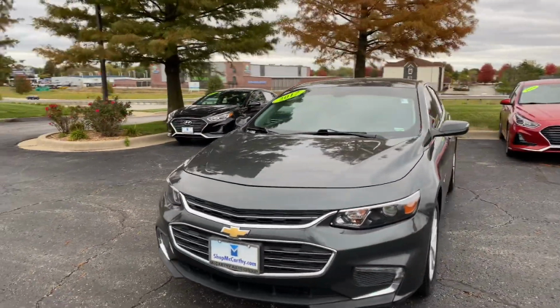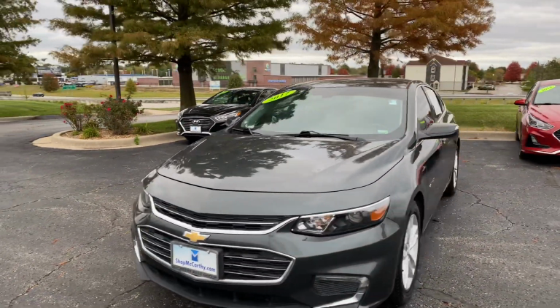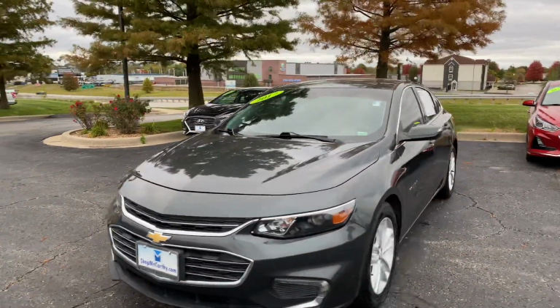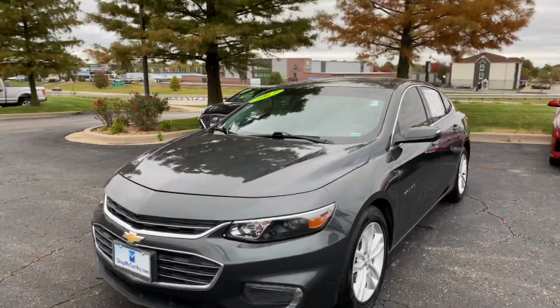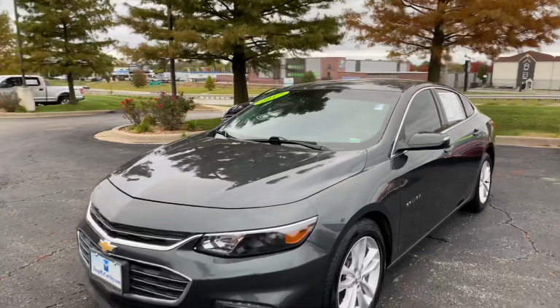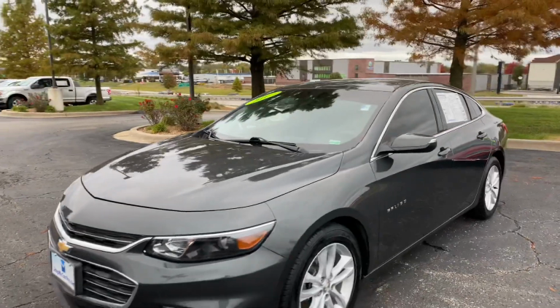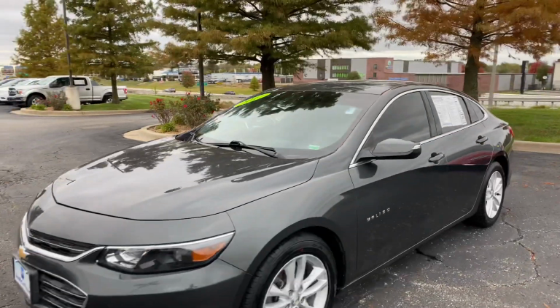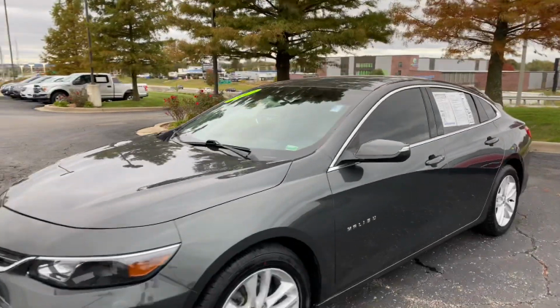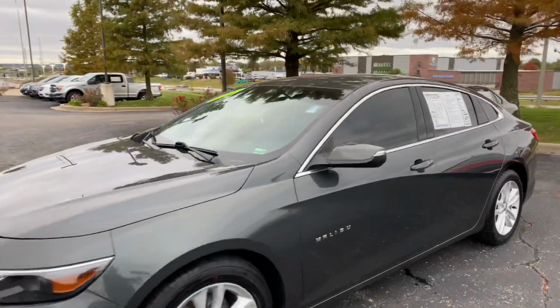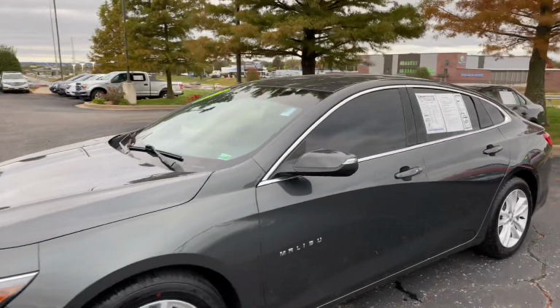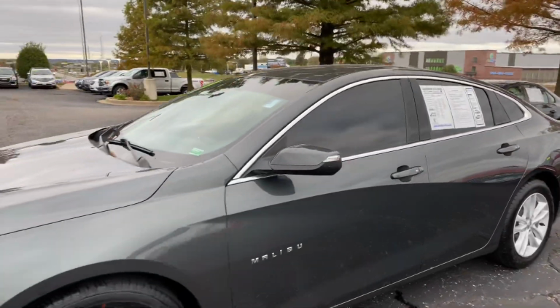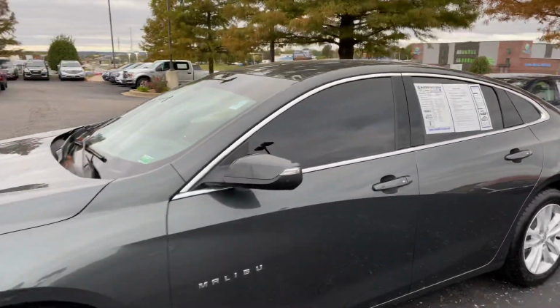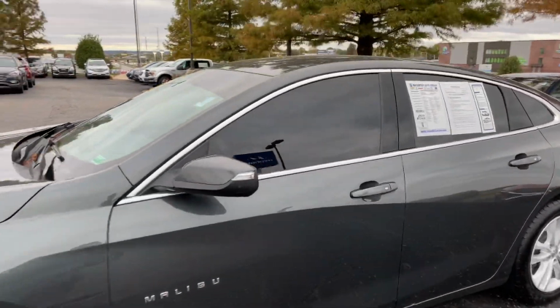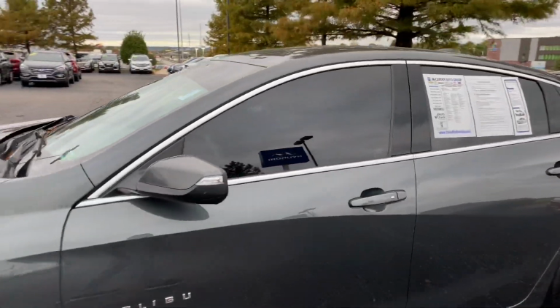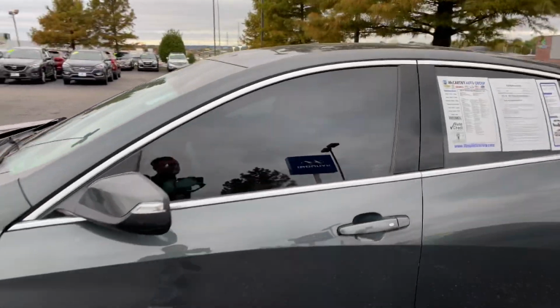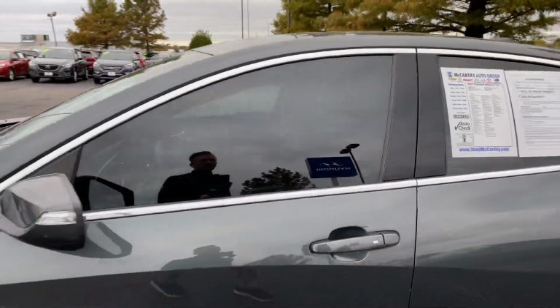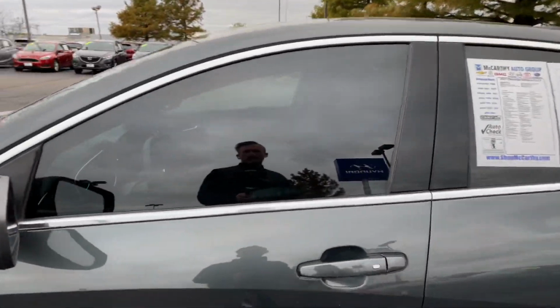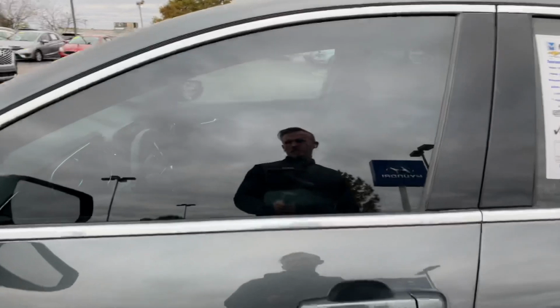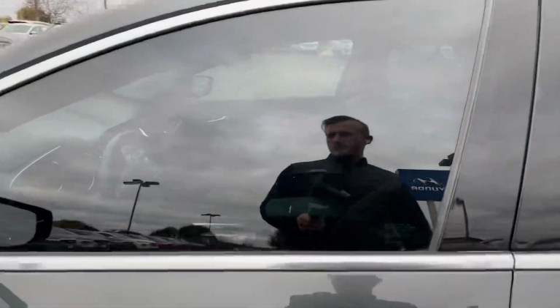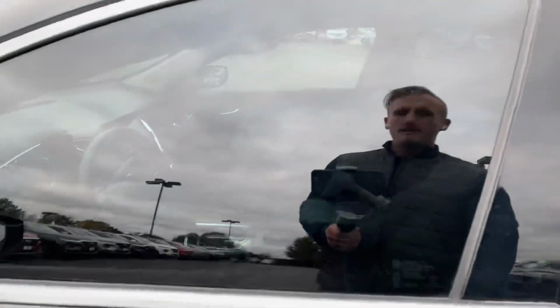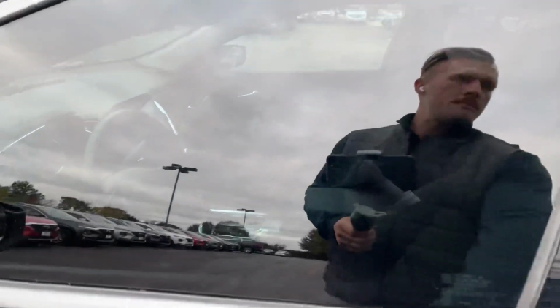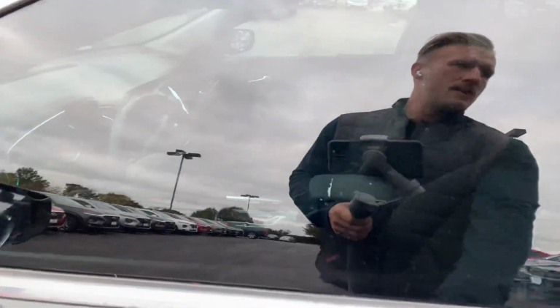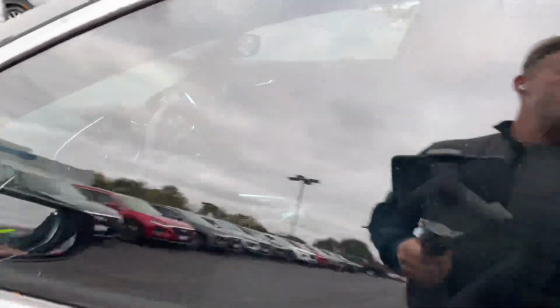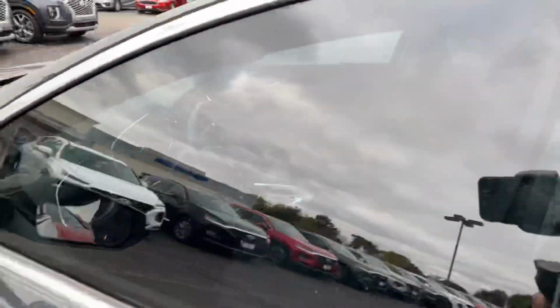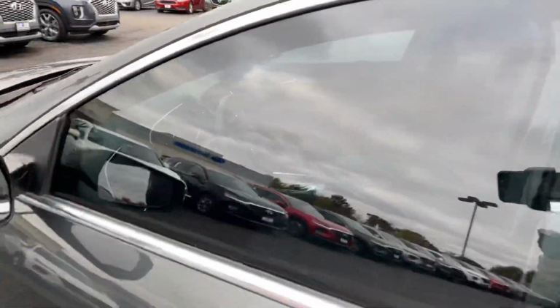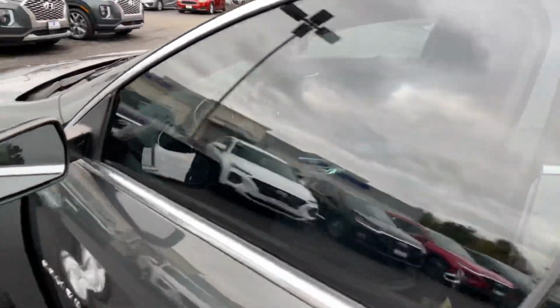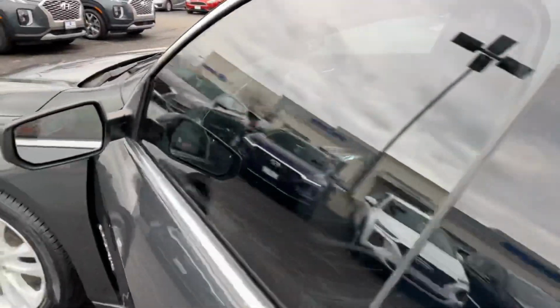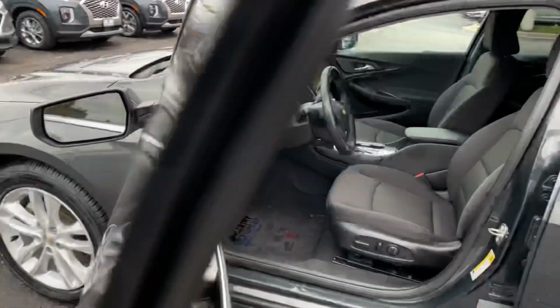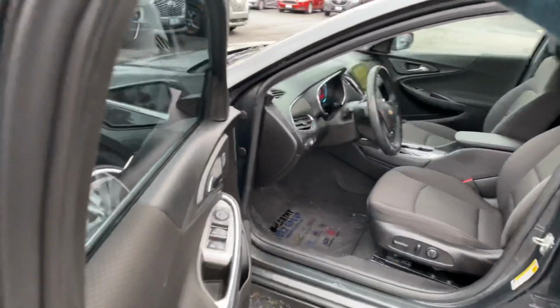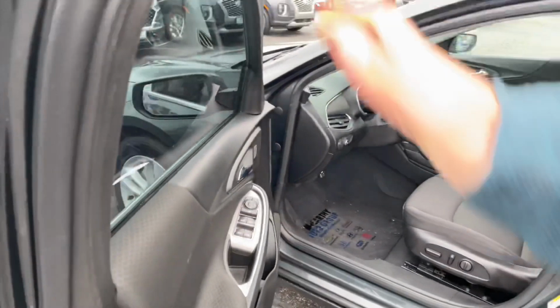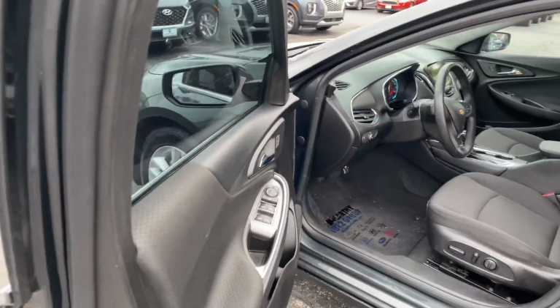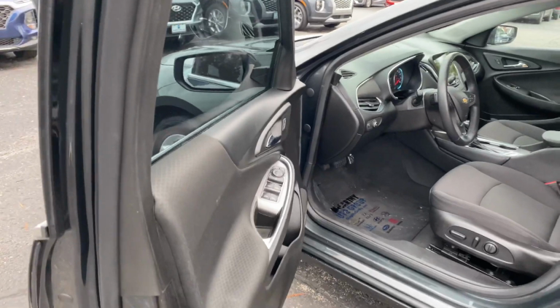Let's go ahead and take a peek inside here and see what this vehicle has to offer. By the way, this is a 1.5-liter turbo, 6-speed automatic.